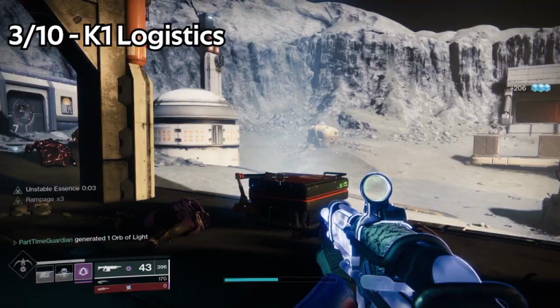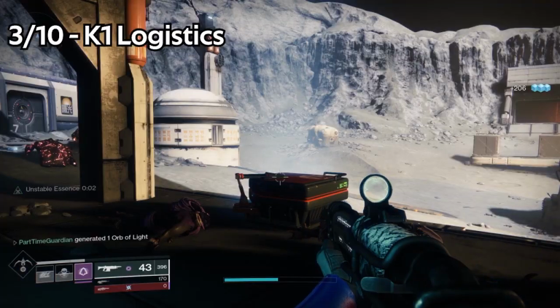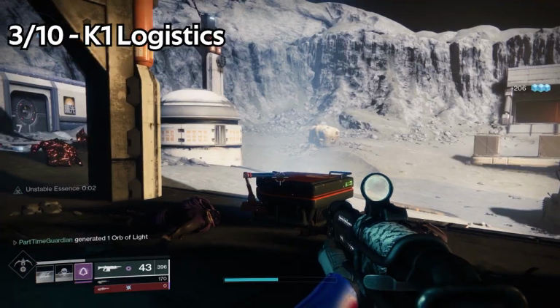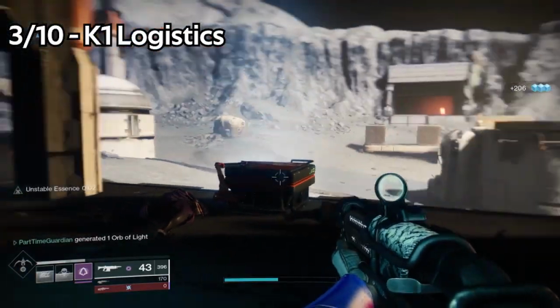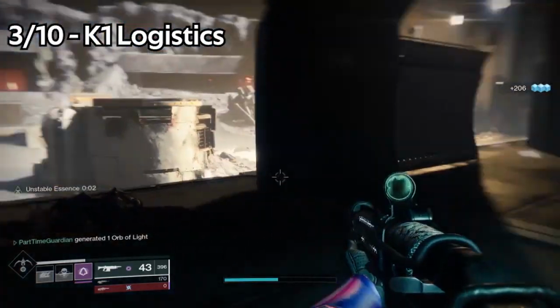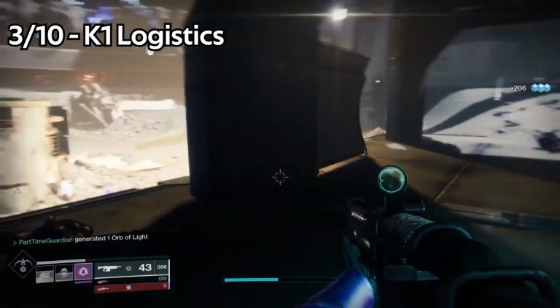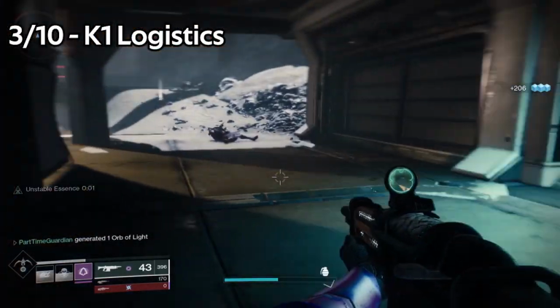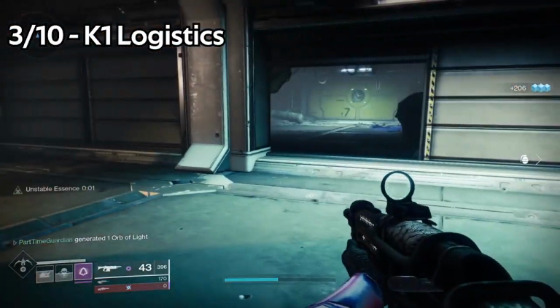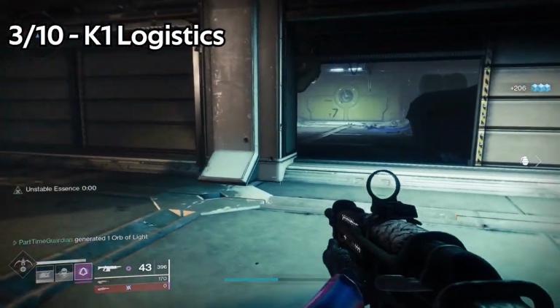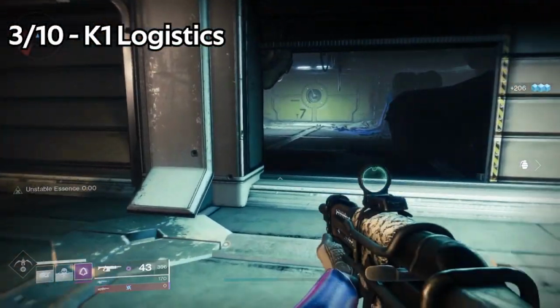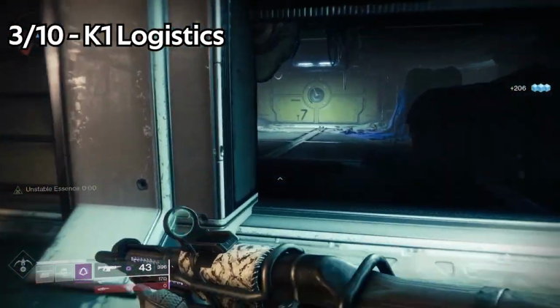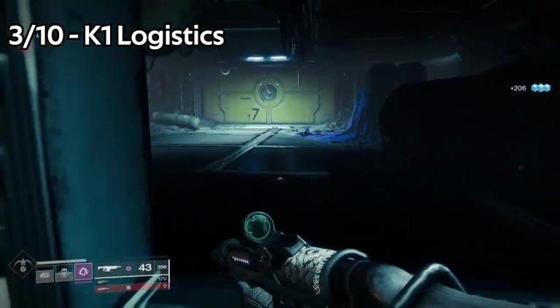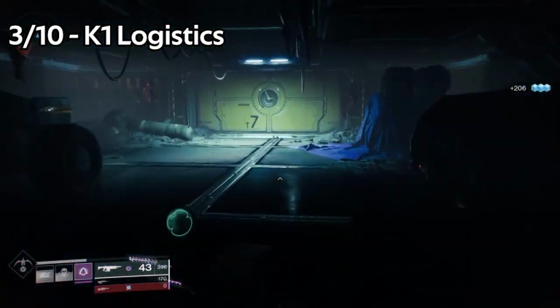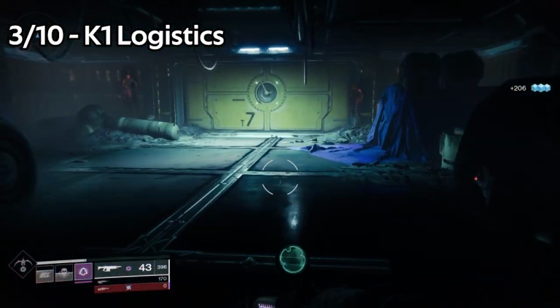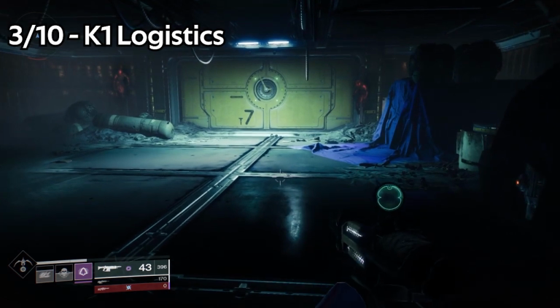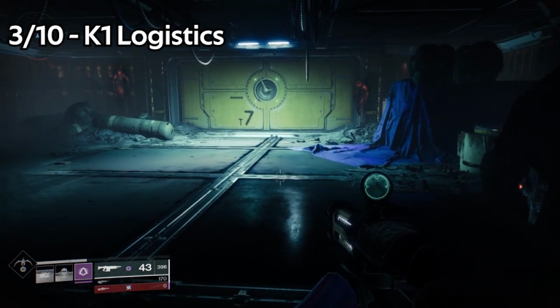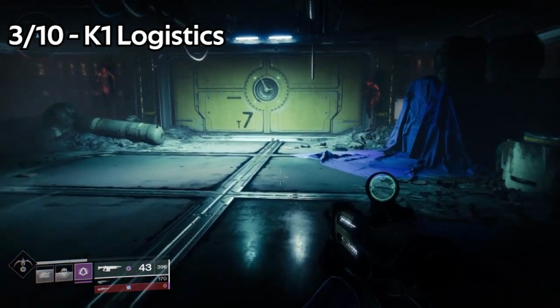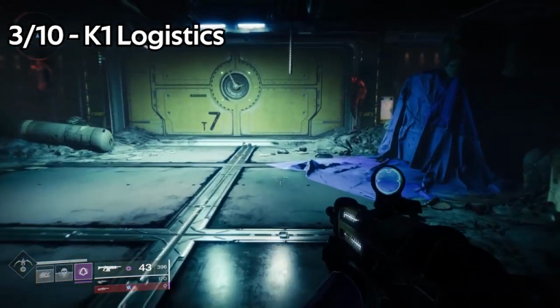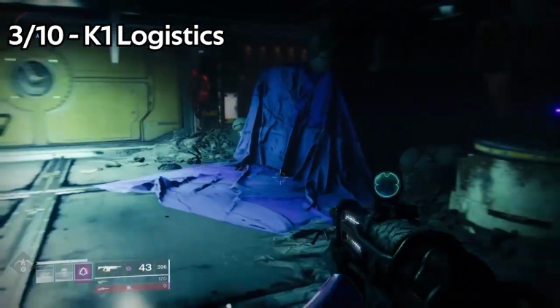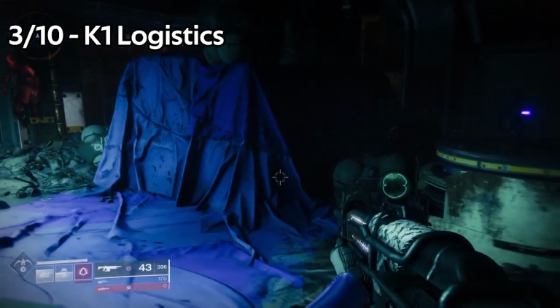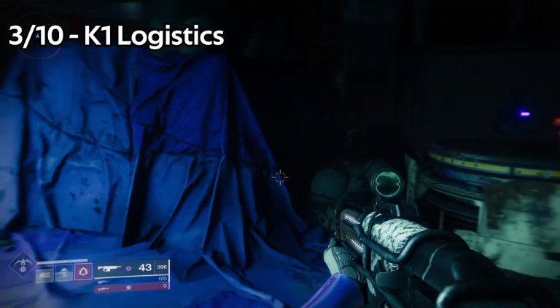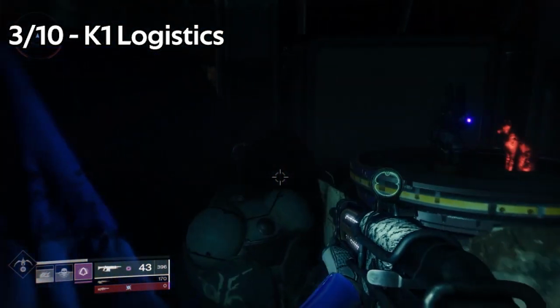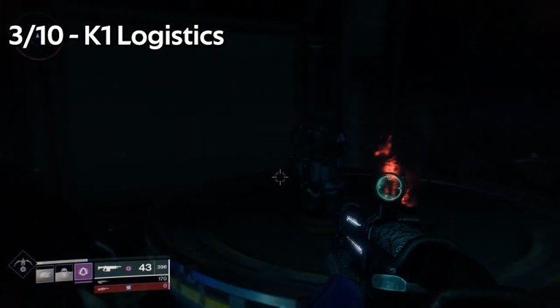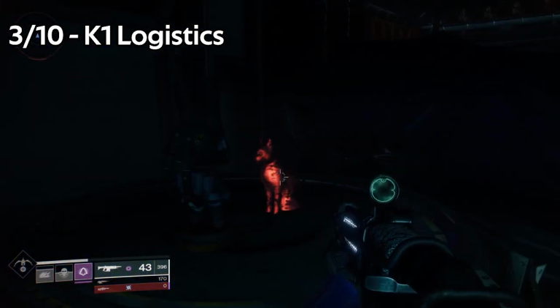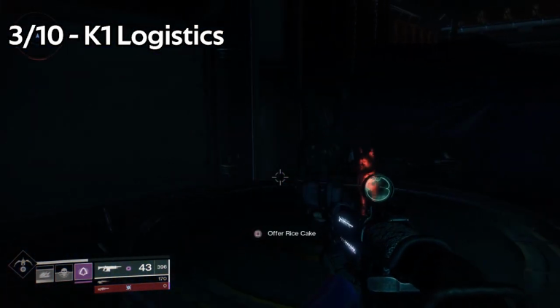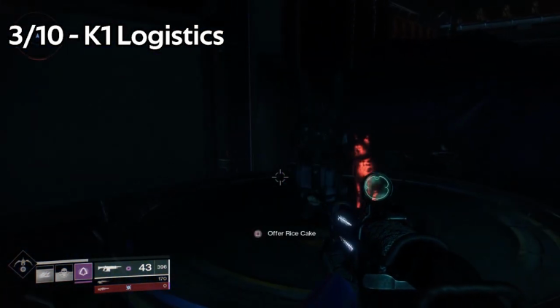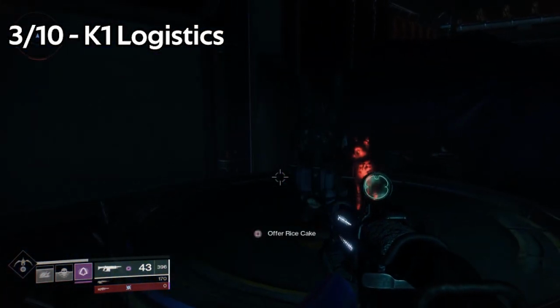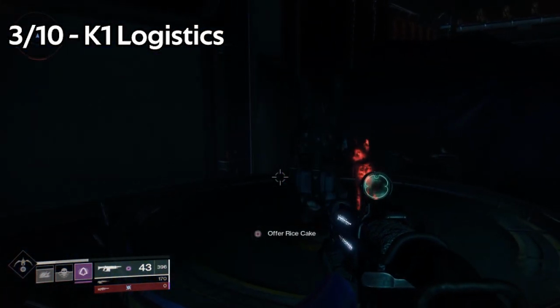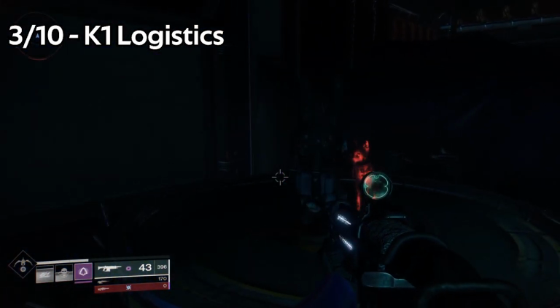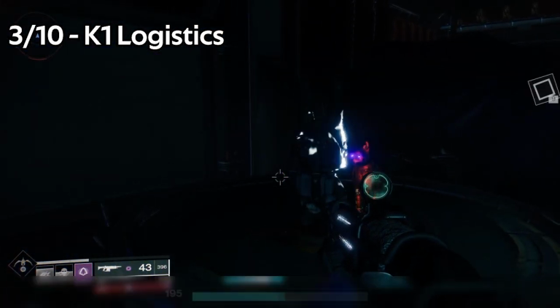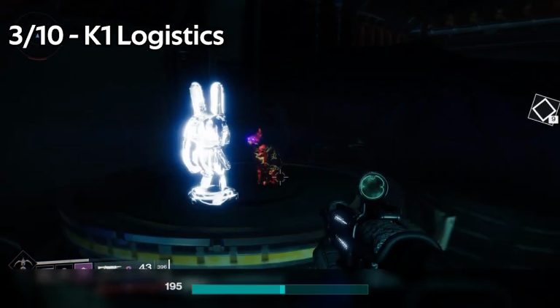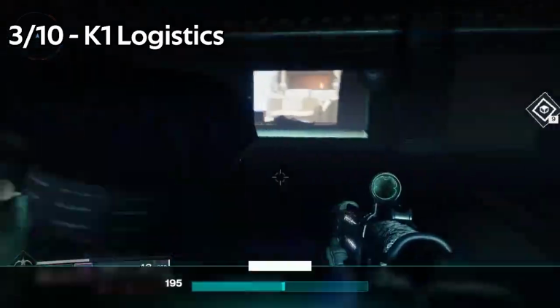Jade Rabbit number three is within K1 Logistics, the Lost Sector. When you reach the loot chest, you'll head into the building behind it and you'll find it right next to a cat.